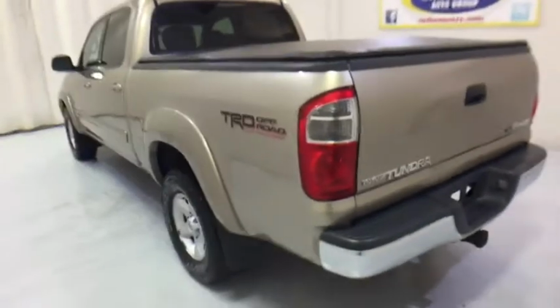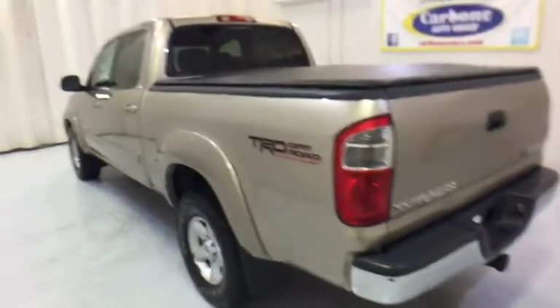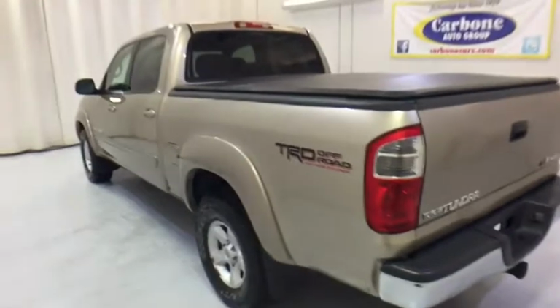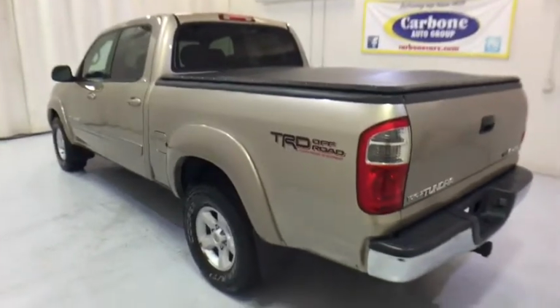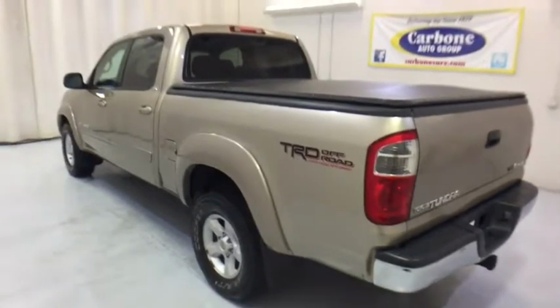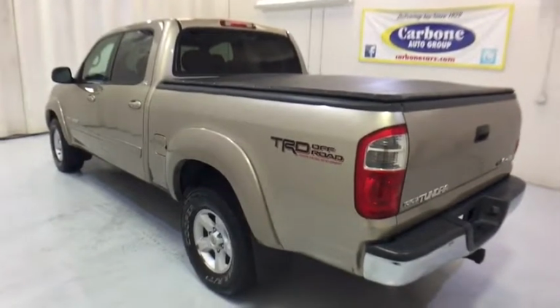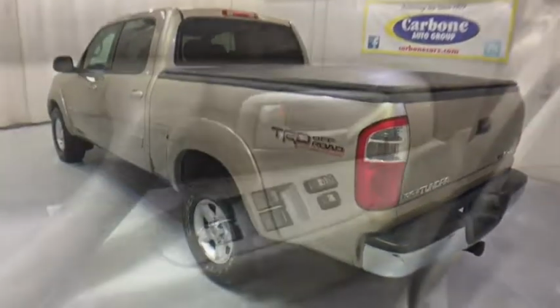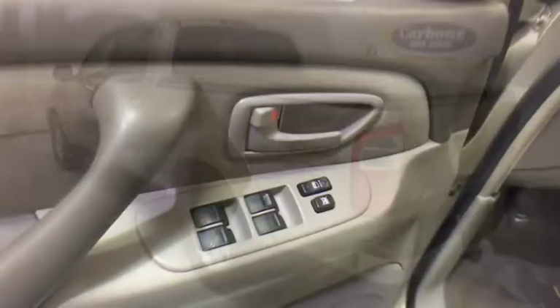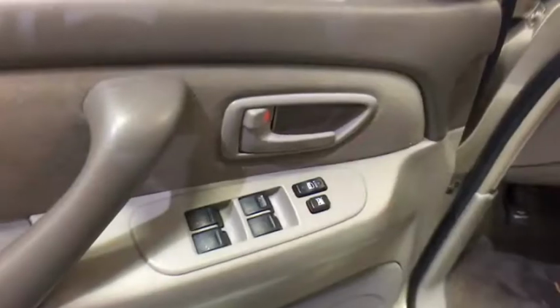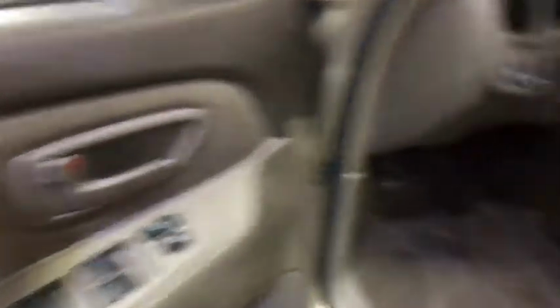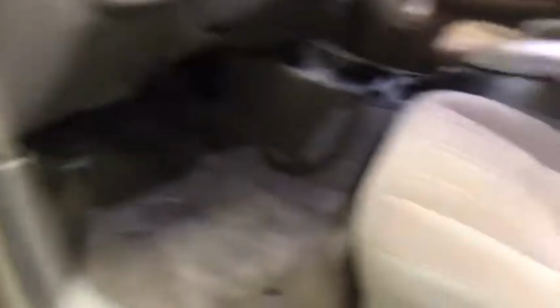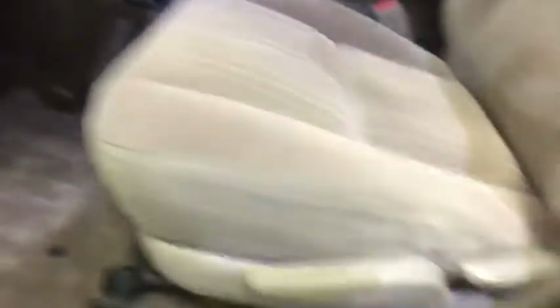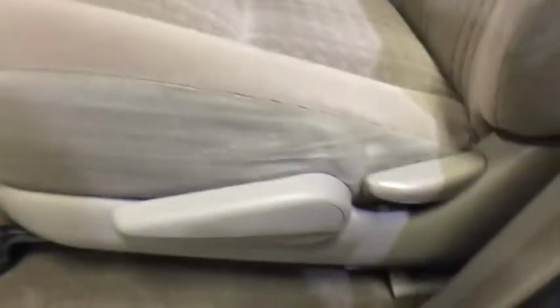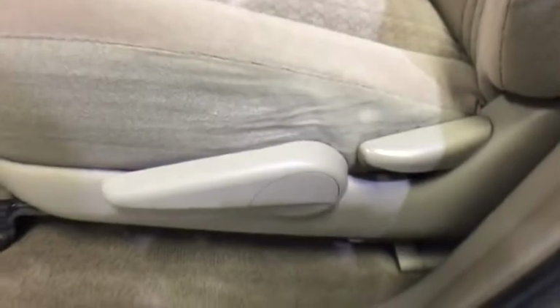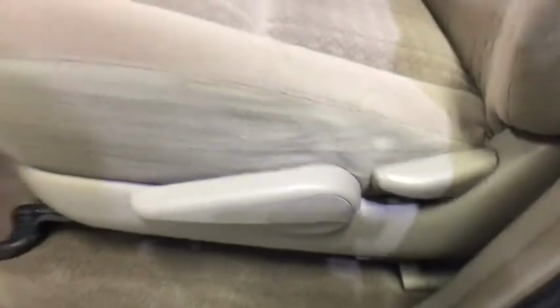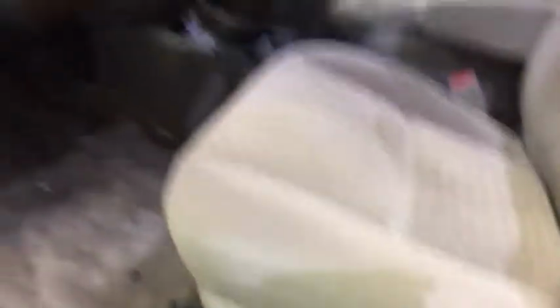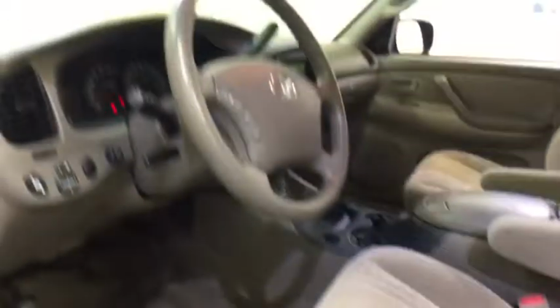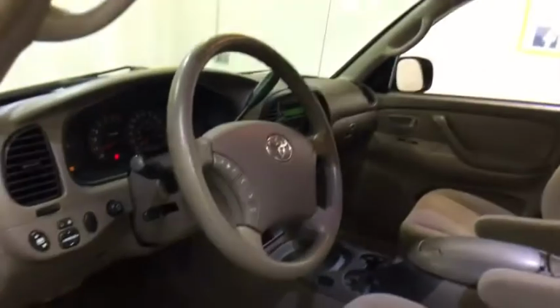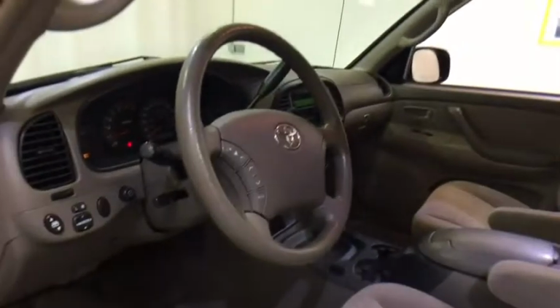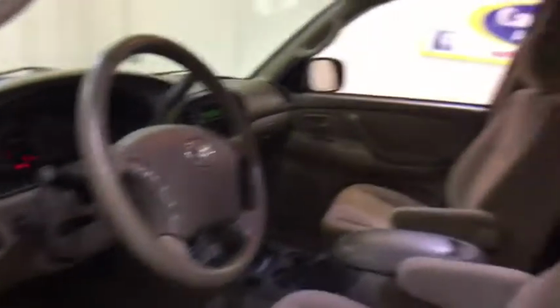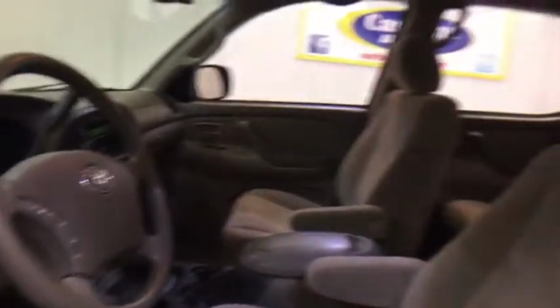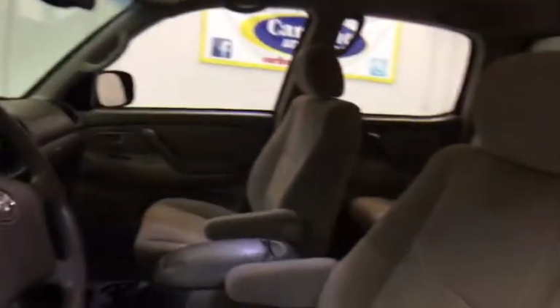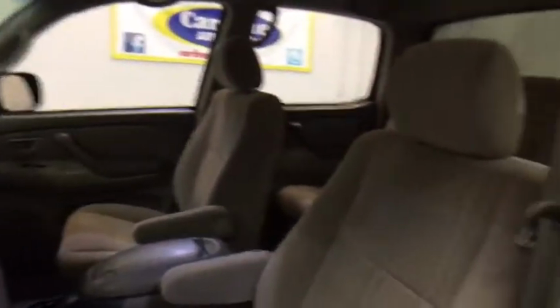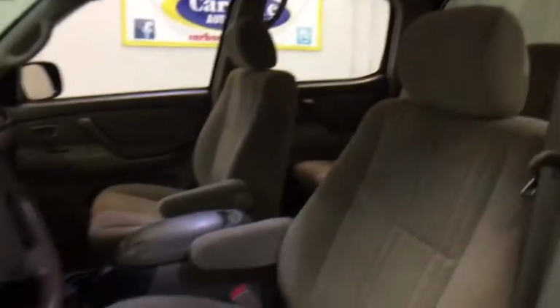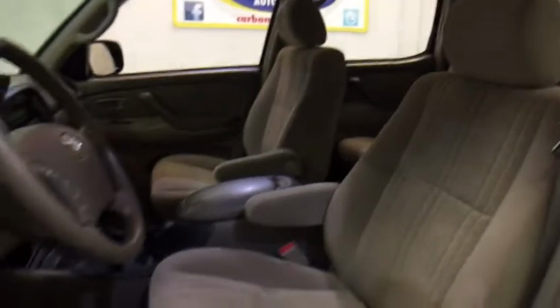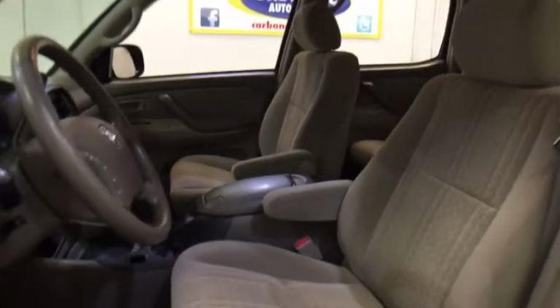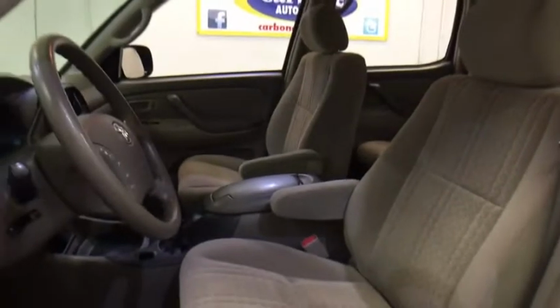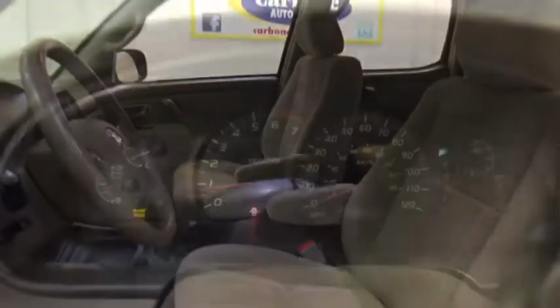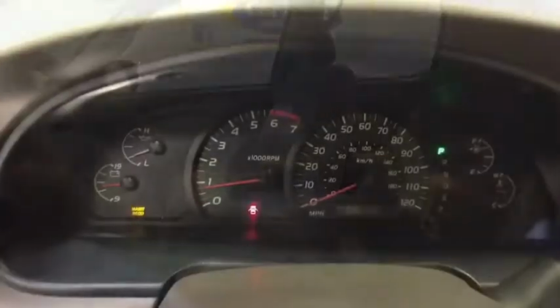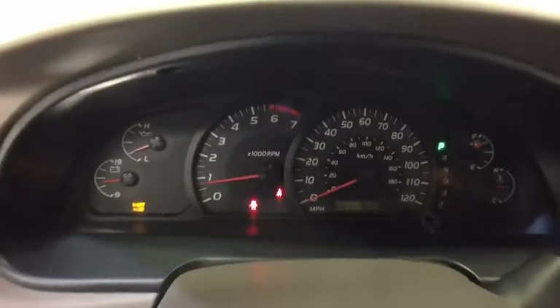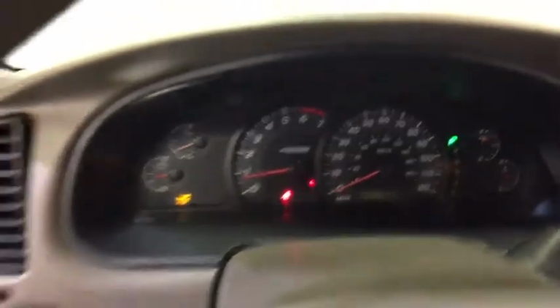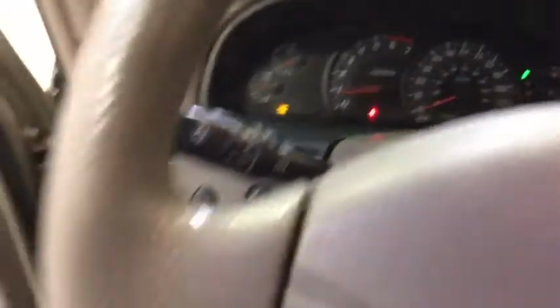Here are some of this vehicle's great options: anti-lock braking system, power steering, adjustable steering wheel, cruise control, four-wheel drive, AM-FM stereo radio, power windows, bucket seats, power door locks, and passenger airbag.